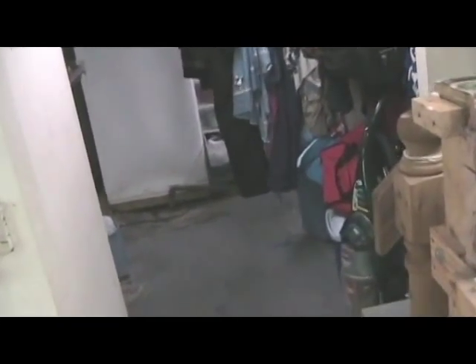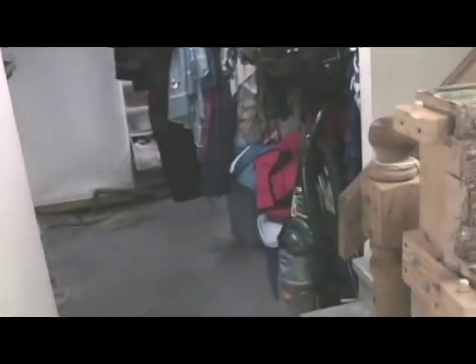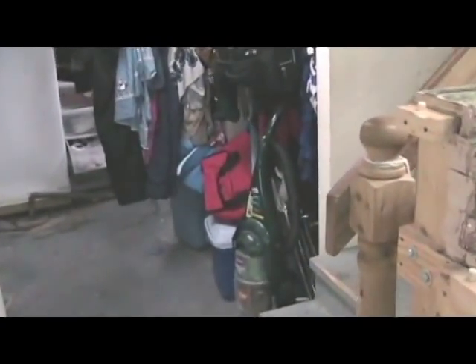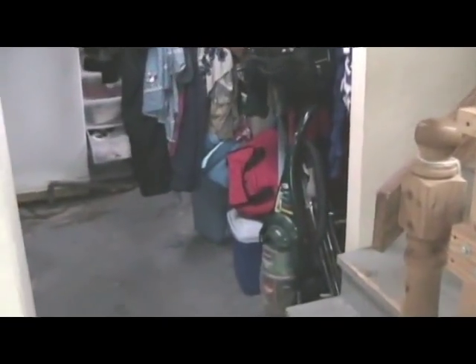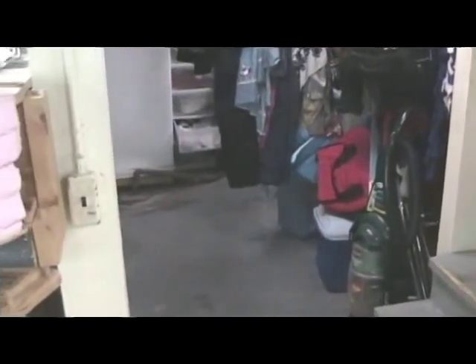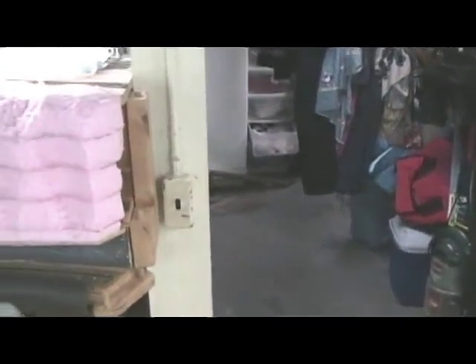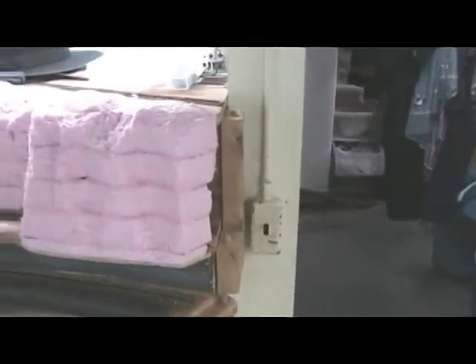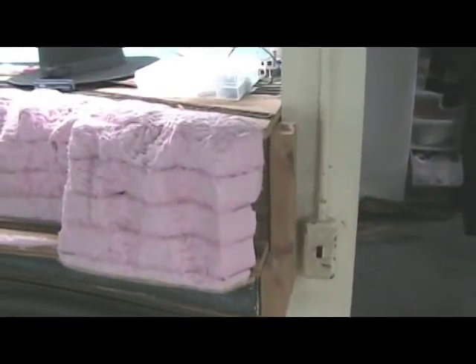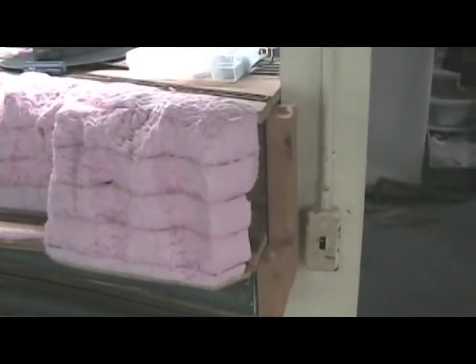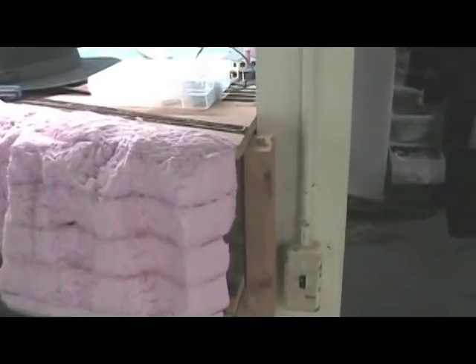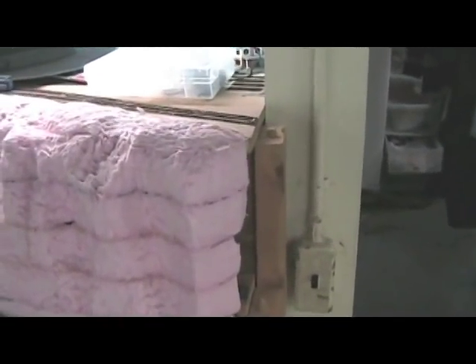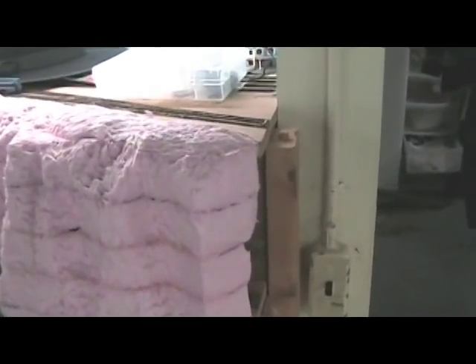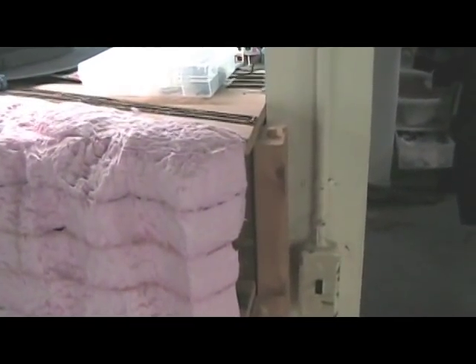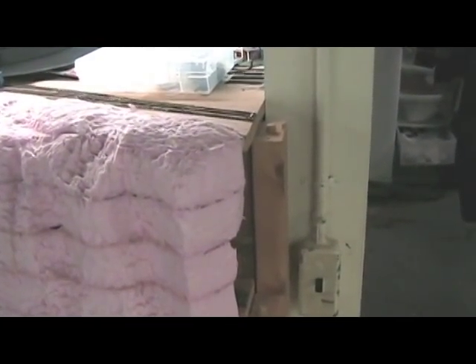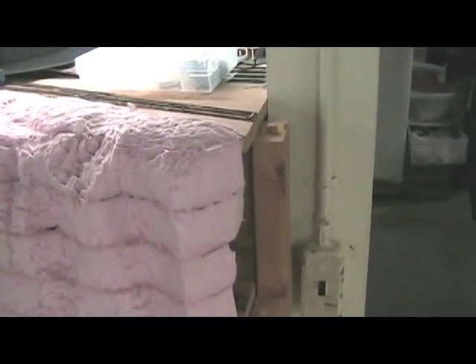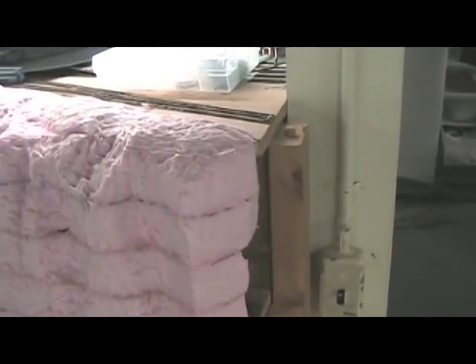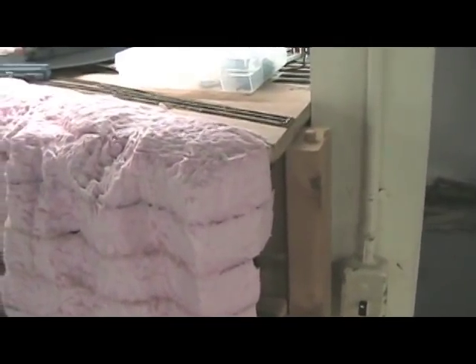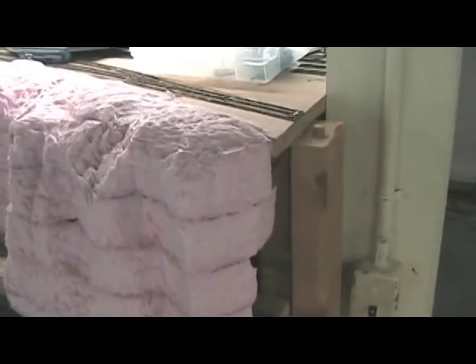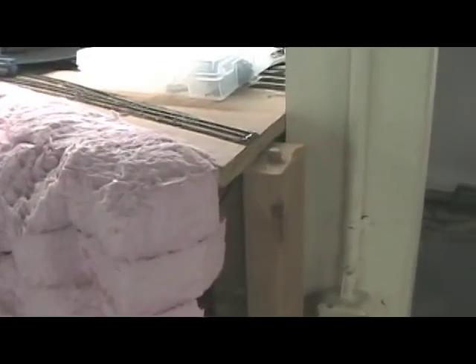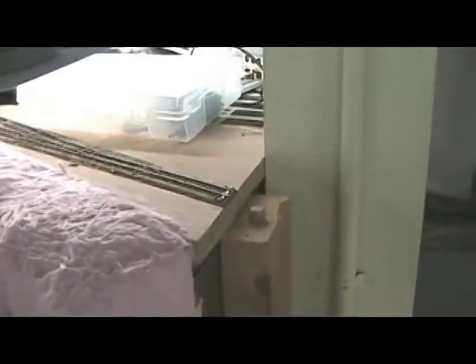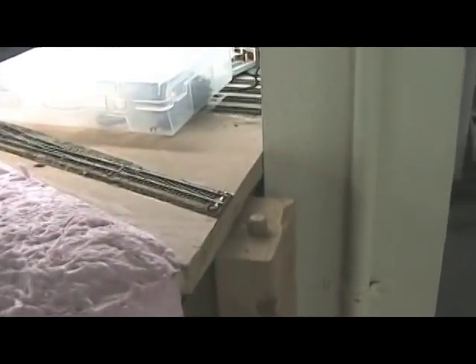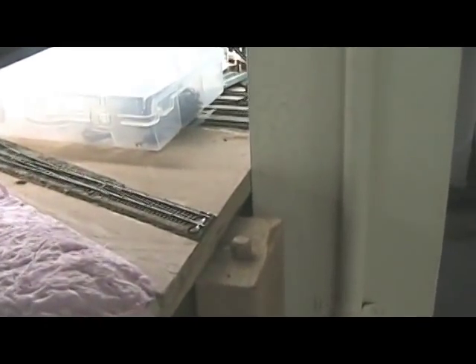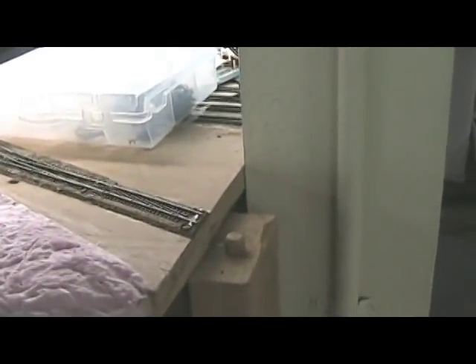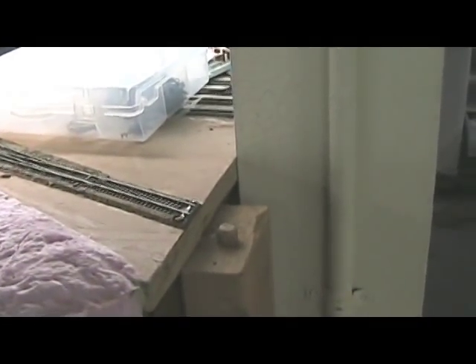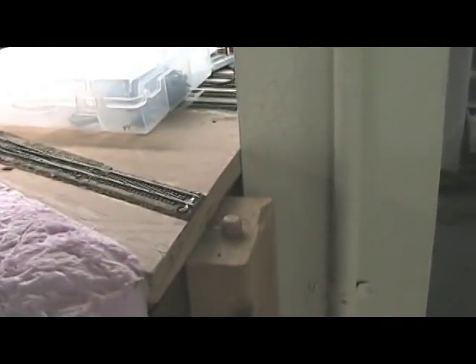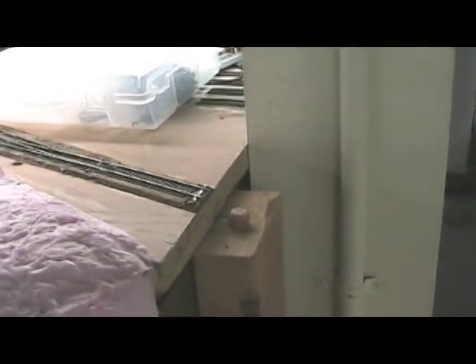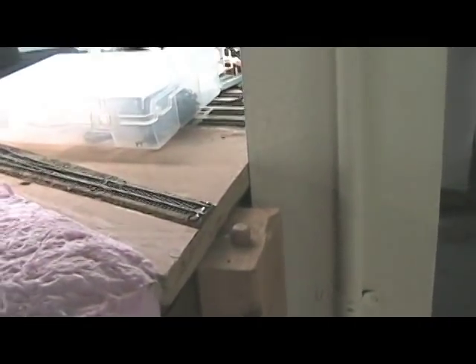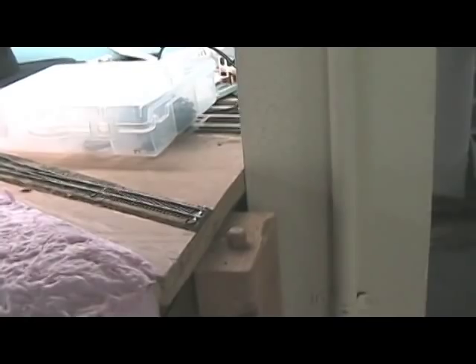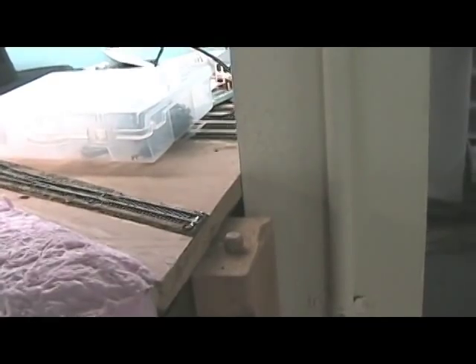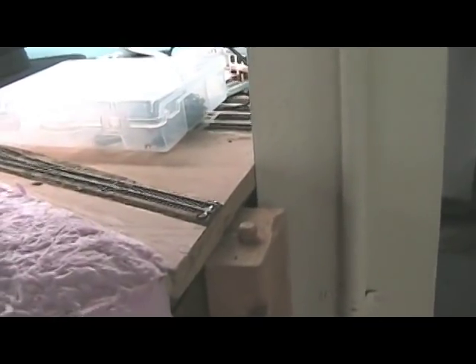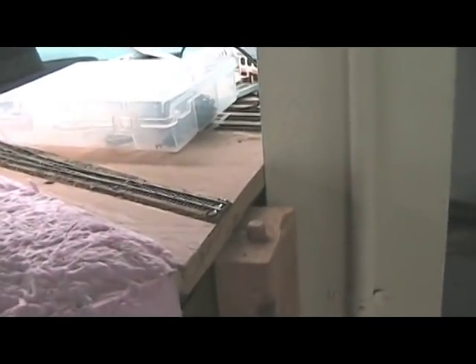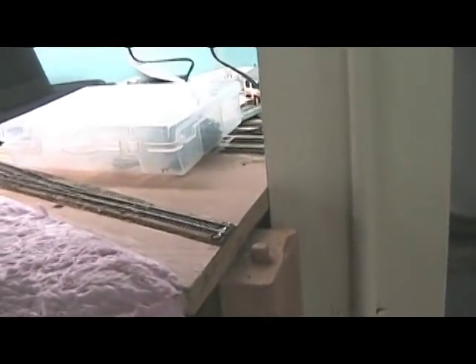So I opted for doing a lift-out bridge, and since I already have them built, I can't basically build one in front of you and show you how to build it, but I can show you what I did to give you some ideas how you might do the same thing.